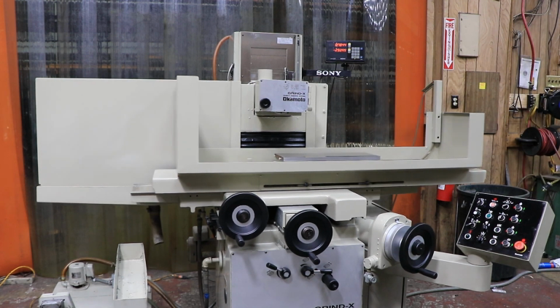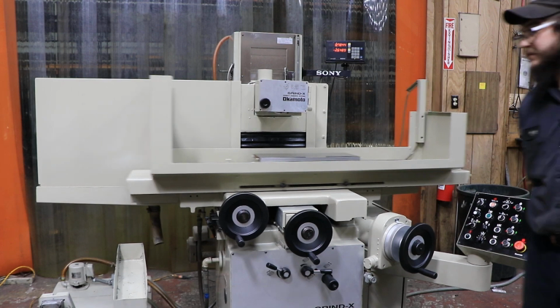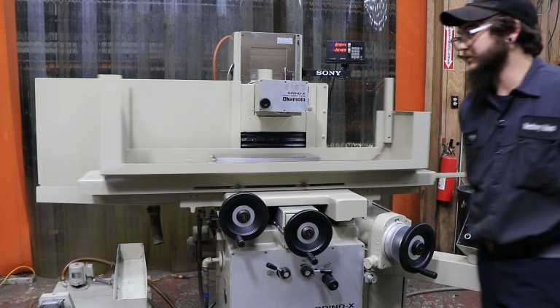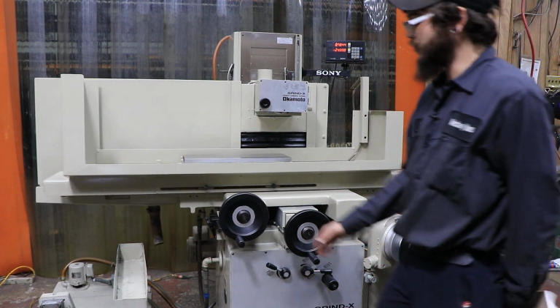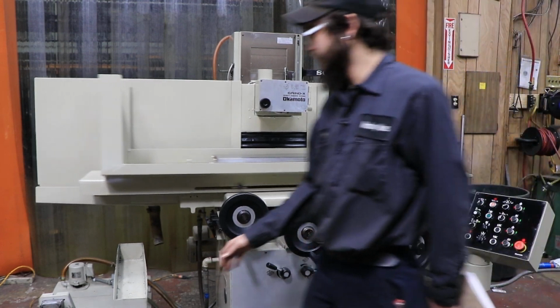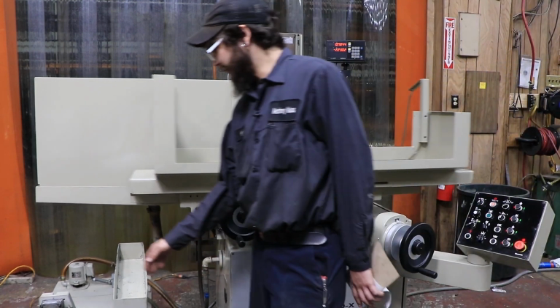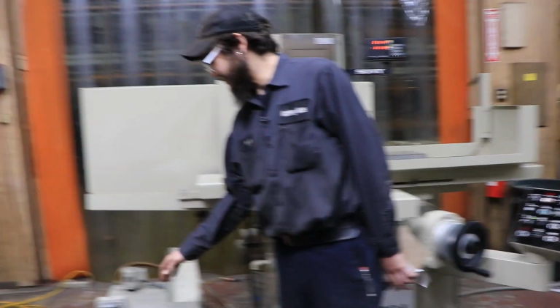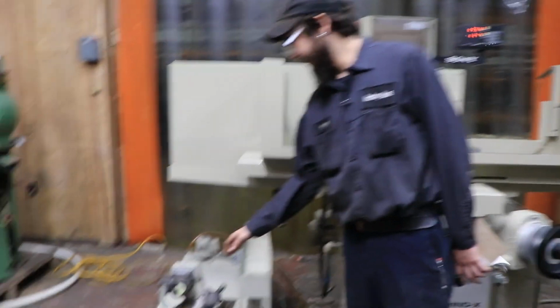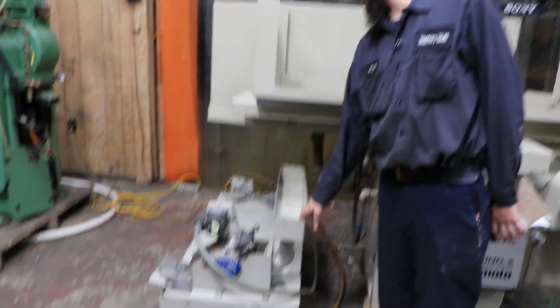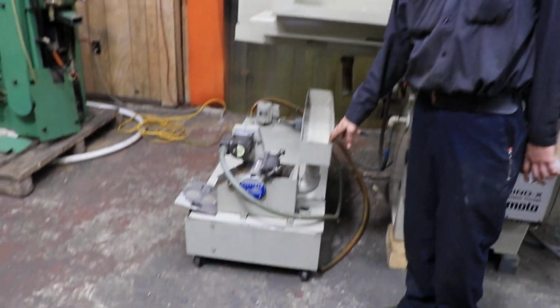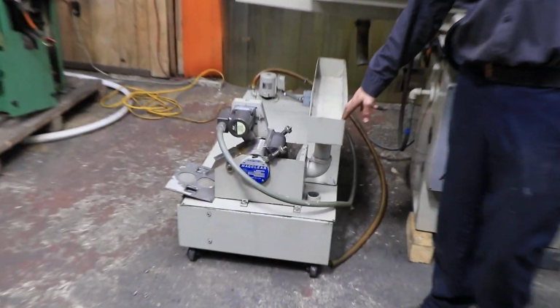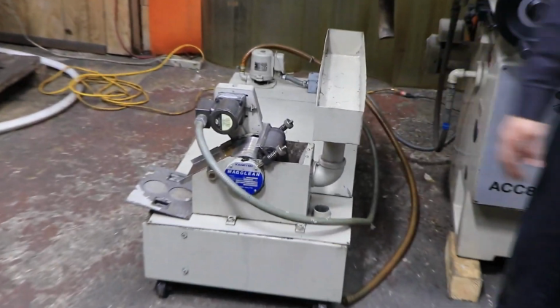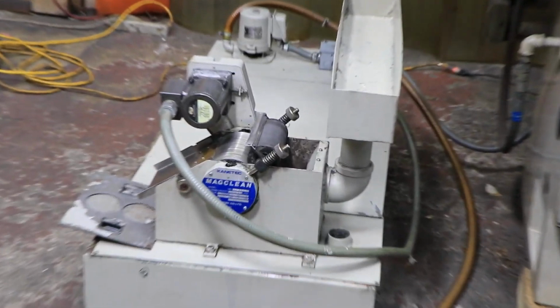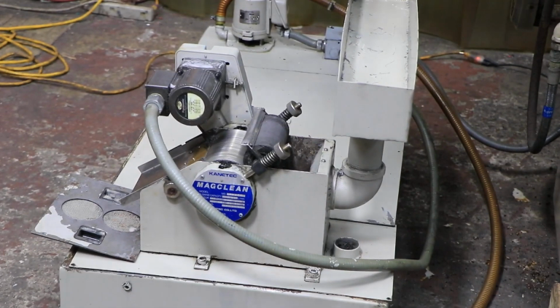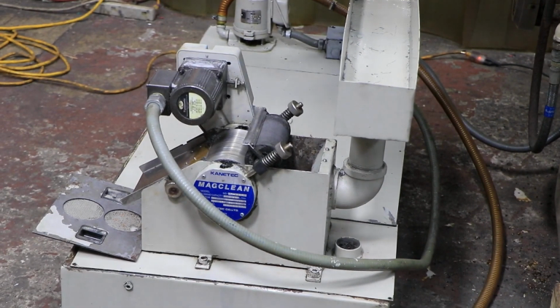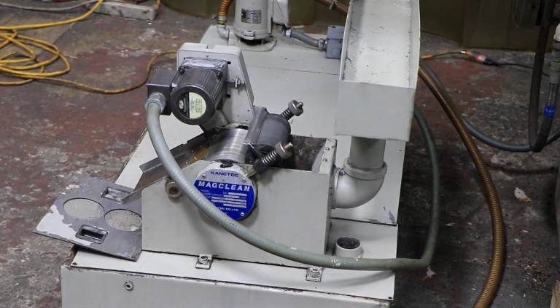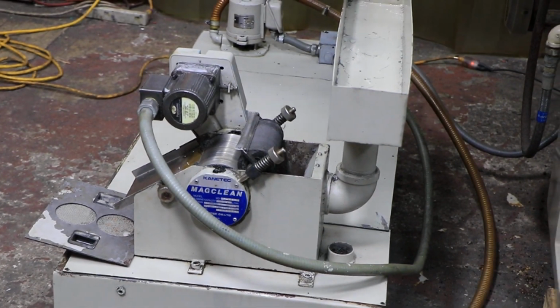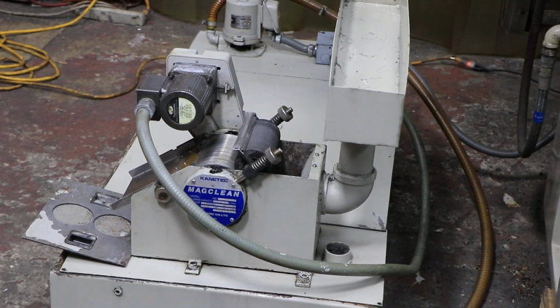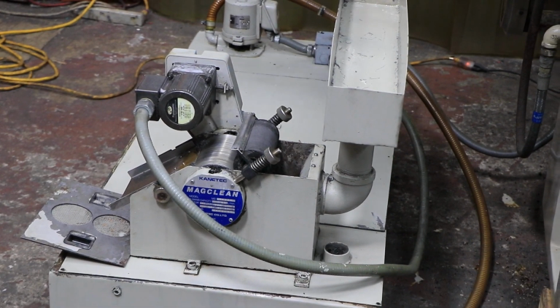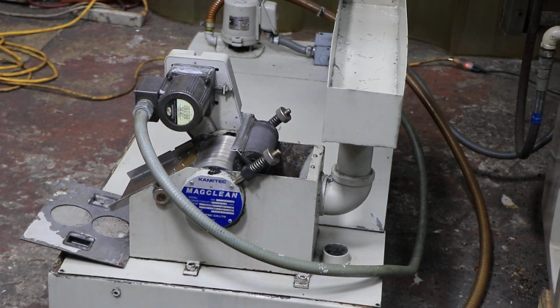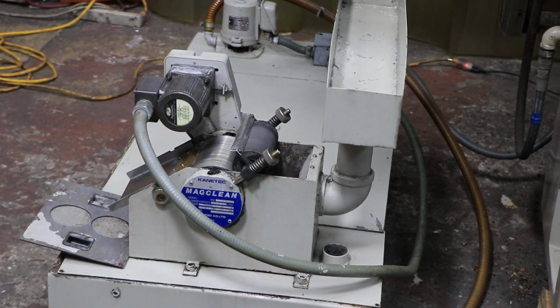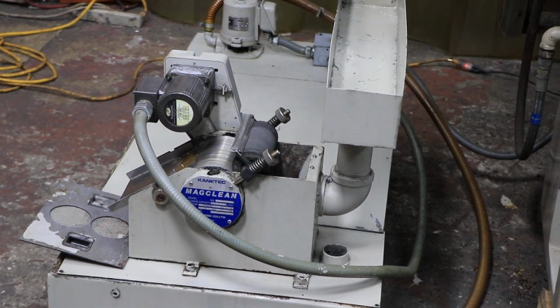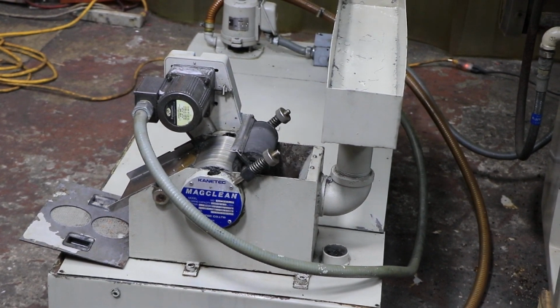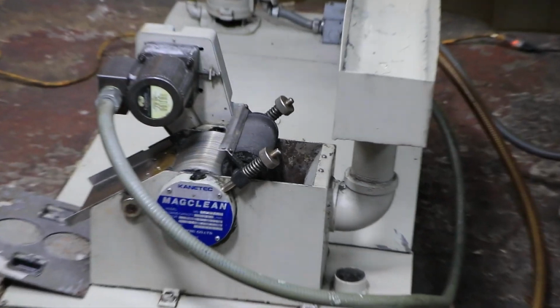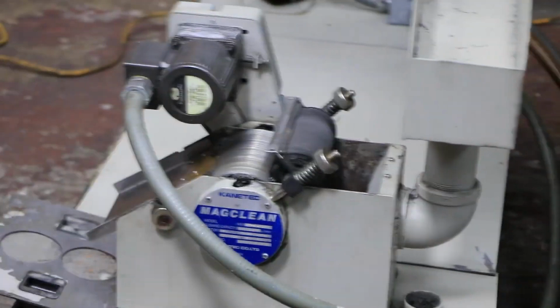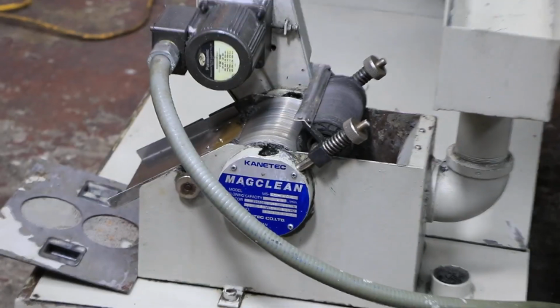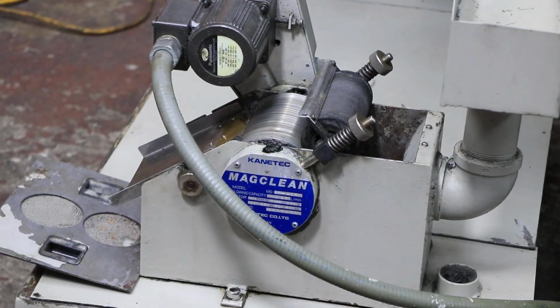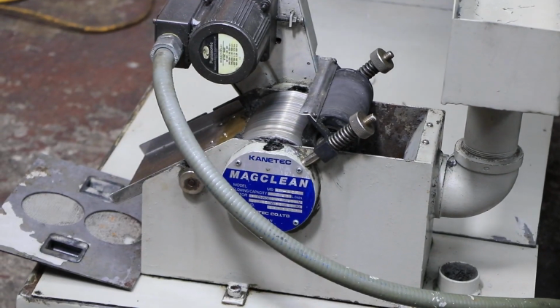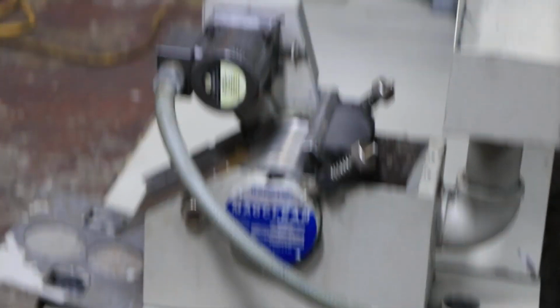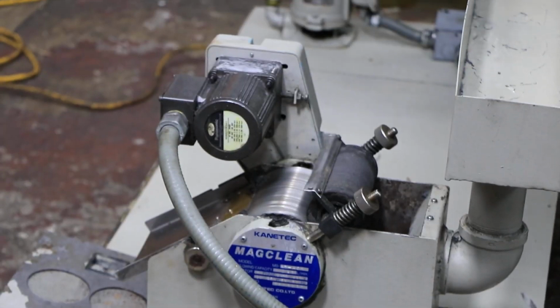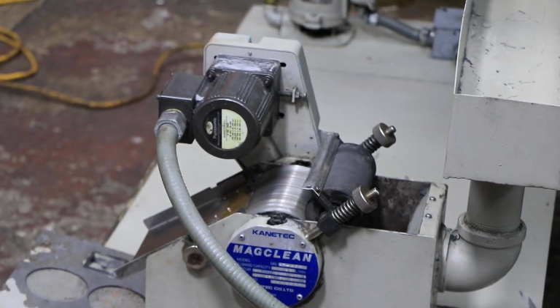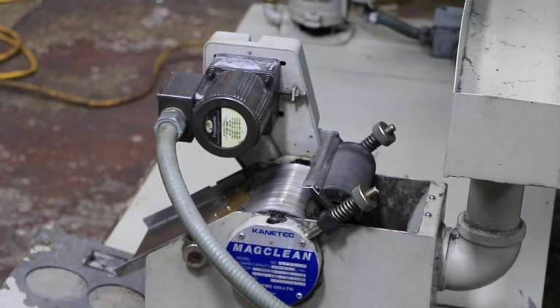This machine is also equipped with a coolant tank that has a magnetic separator on it. I will demonstrate that the magnetic separator does work along with the coolant tank. As you can see, those rollers are going to work right now.